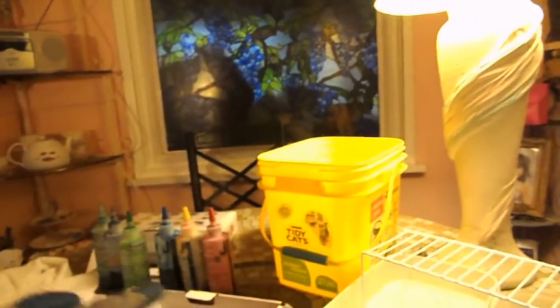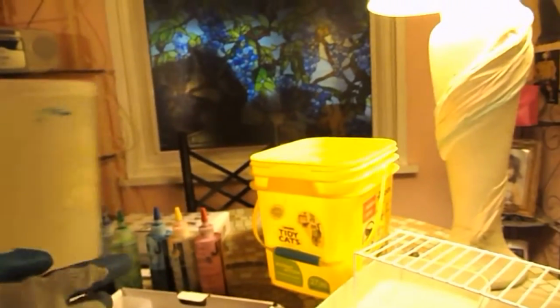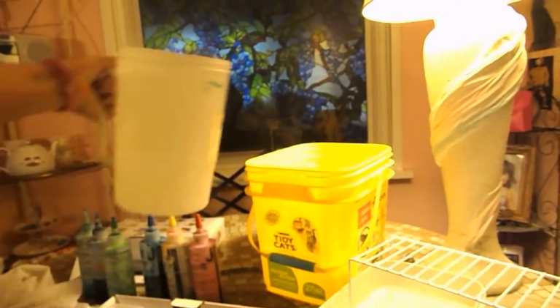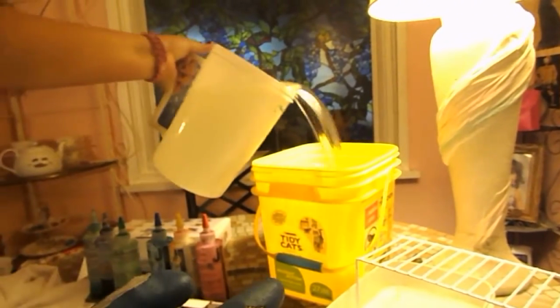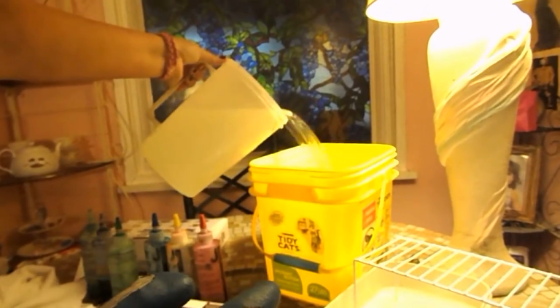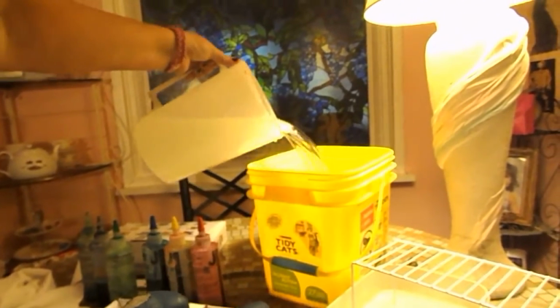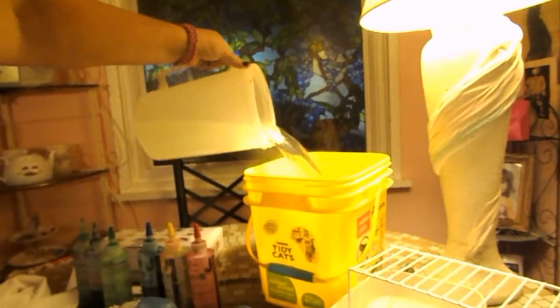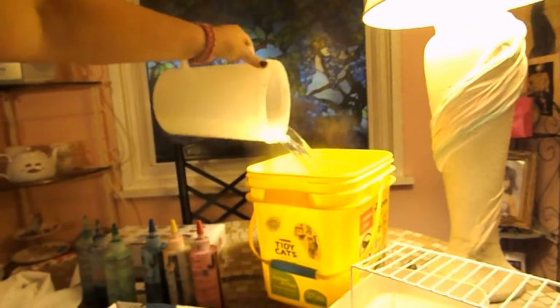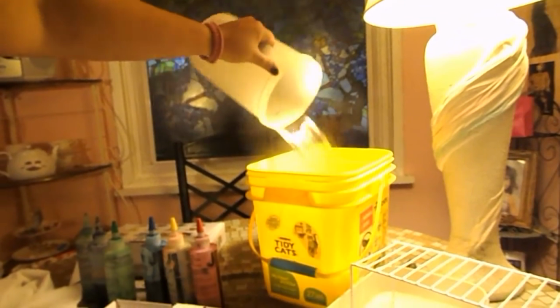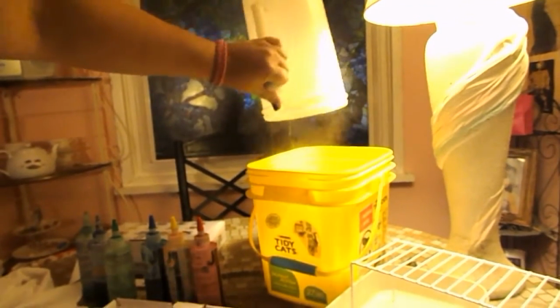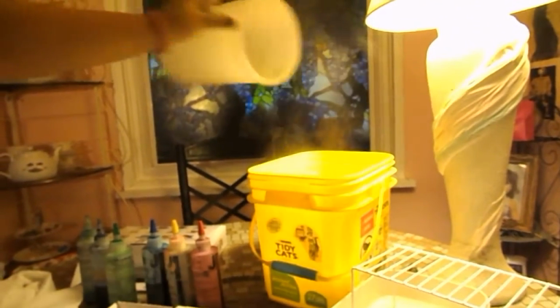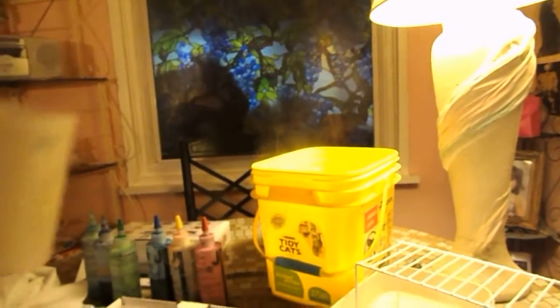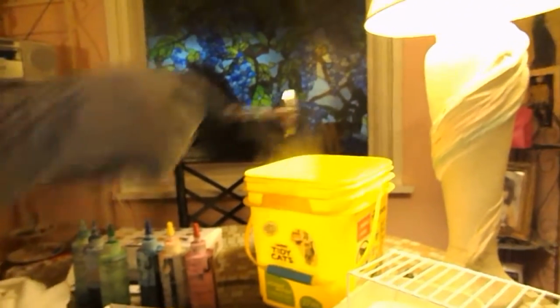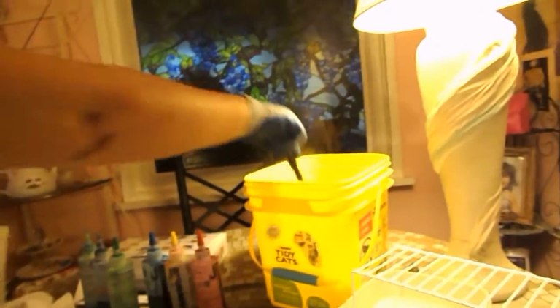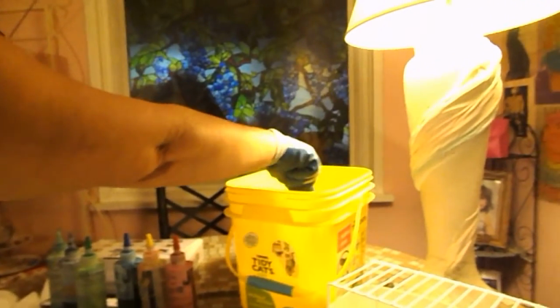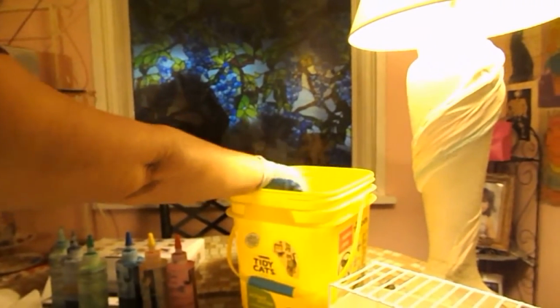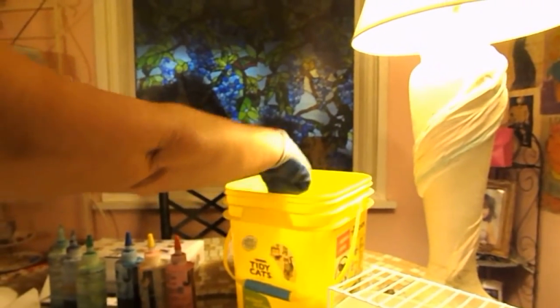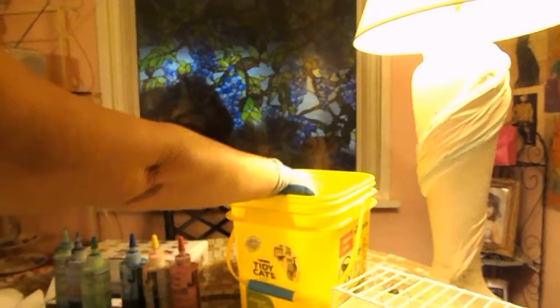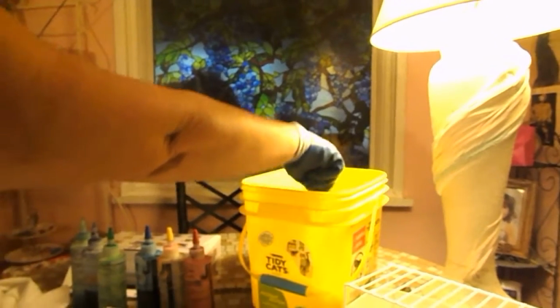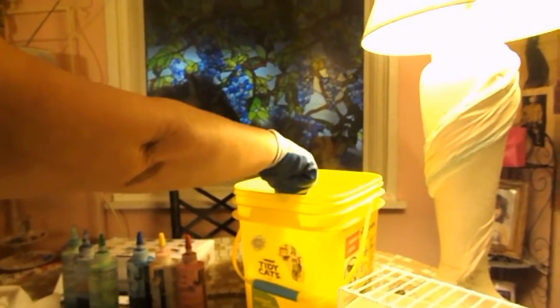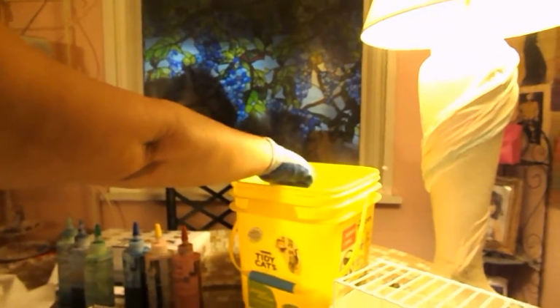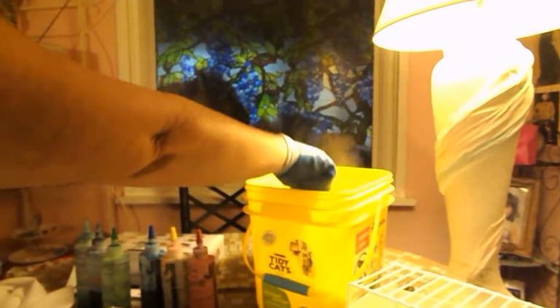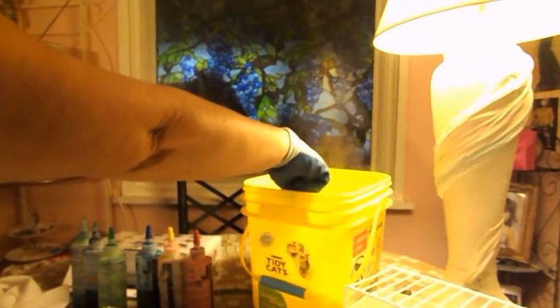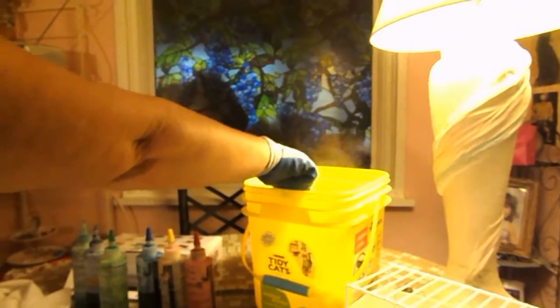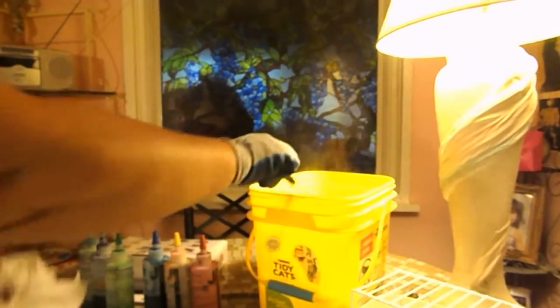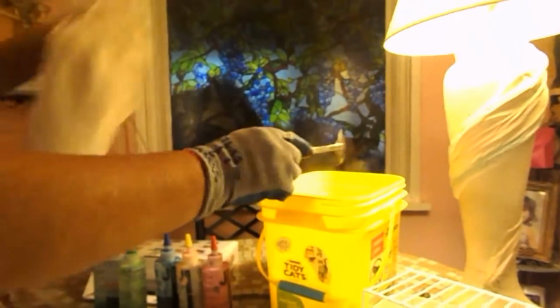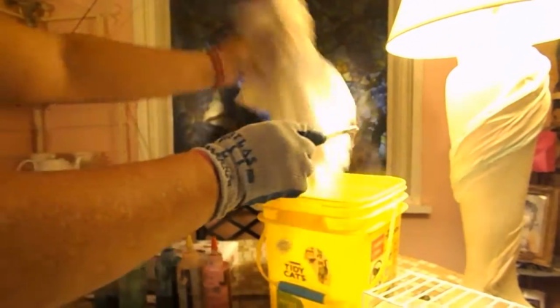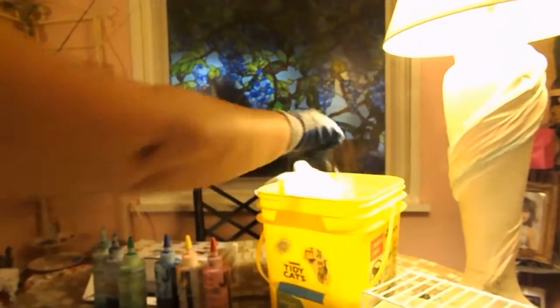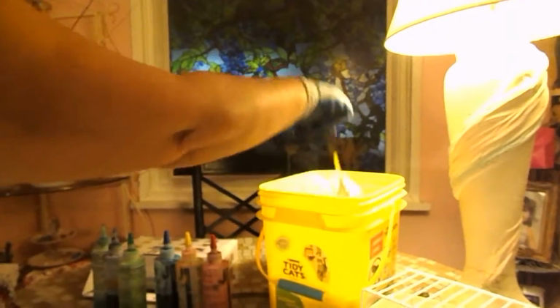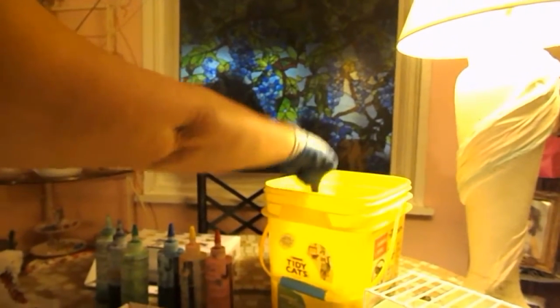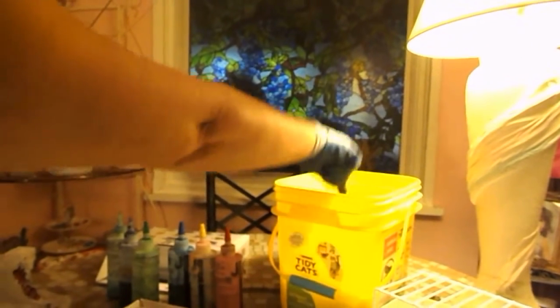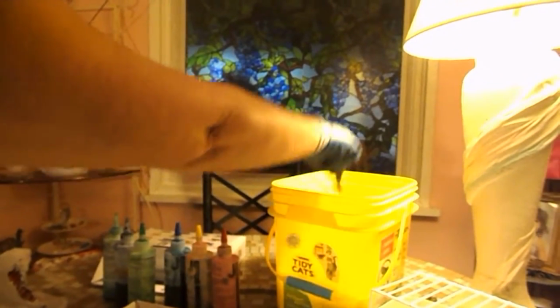Then you're going to put your two quarts of warm water in there and just mix it around. Then just put your shirts in there and let them soak for 20 minutes.